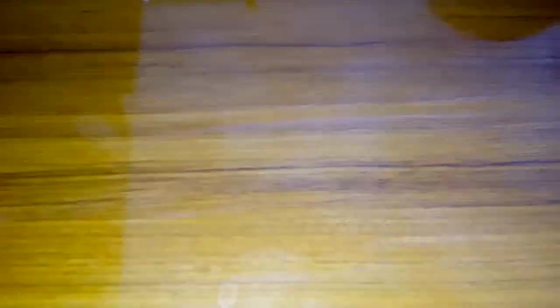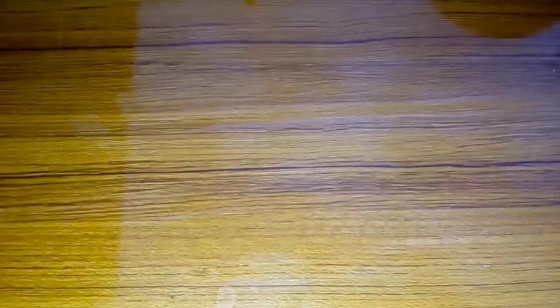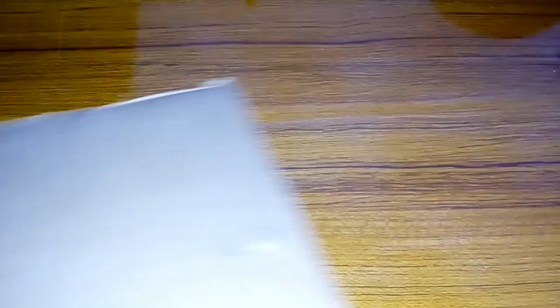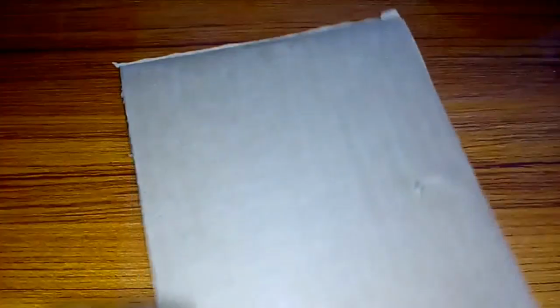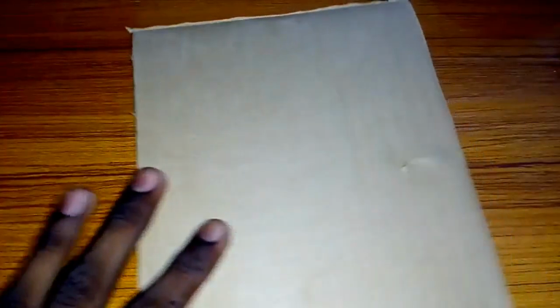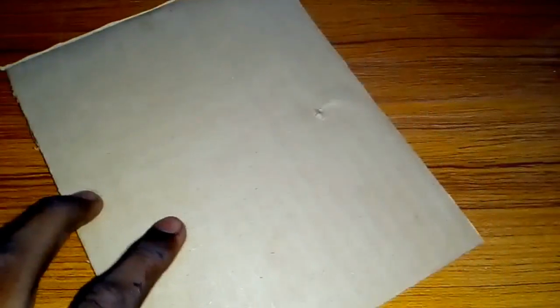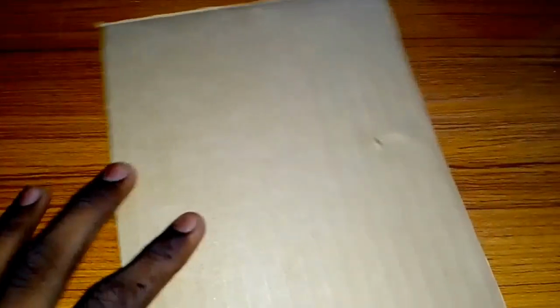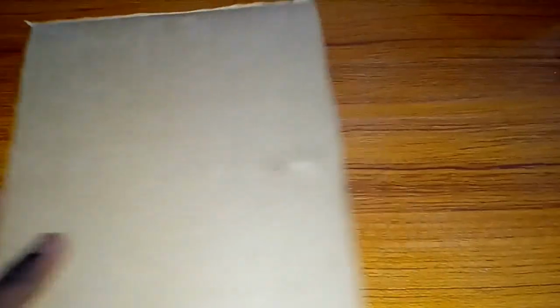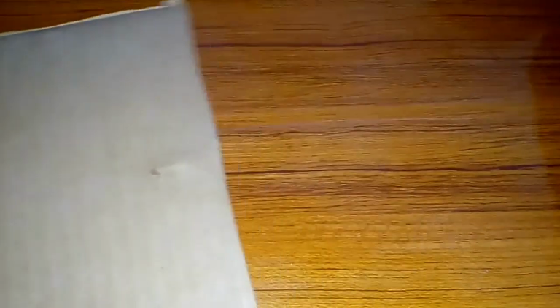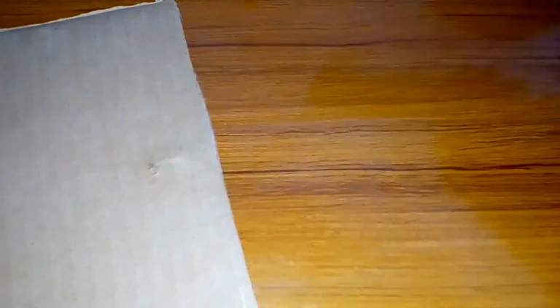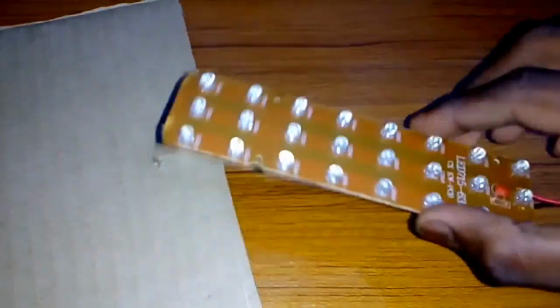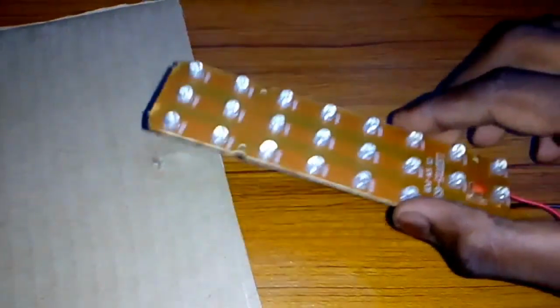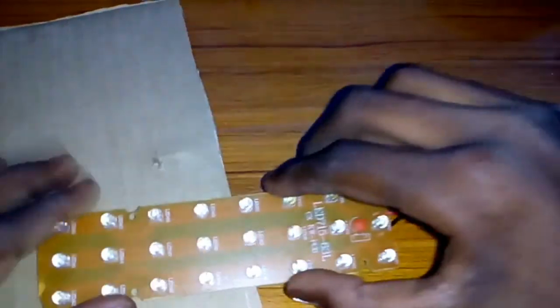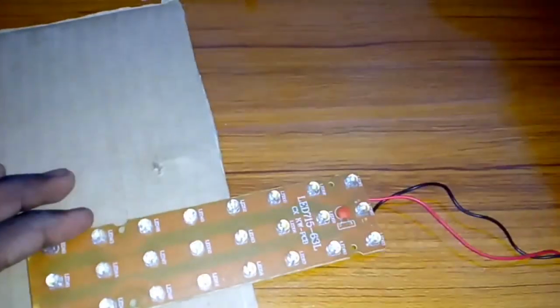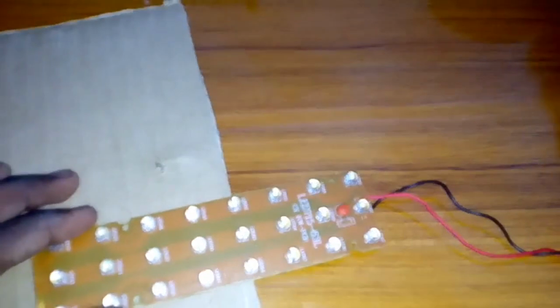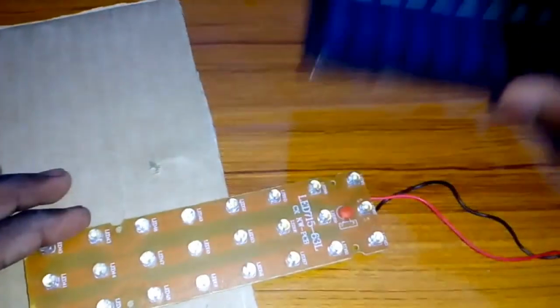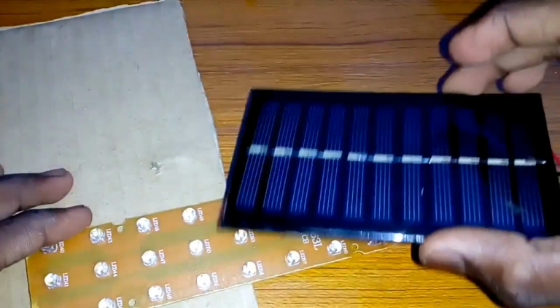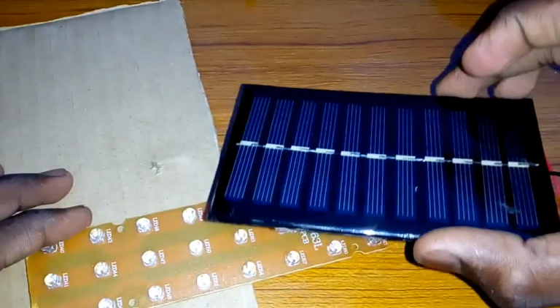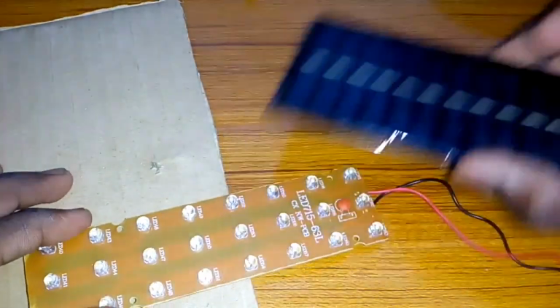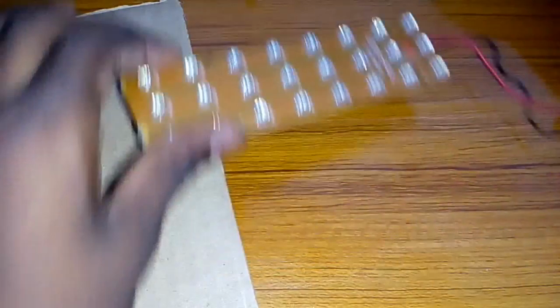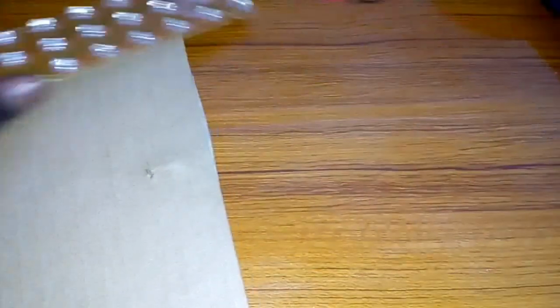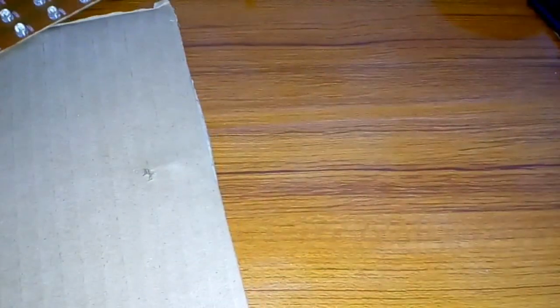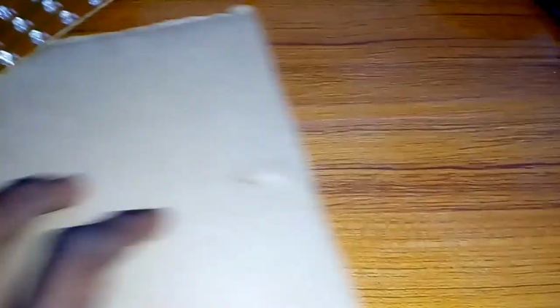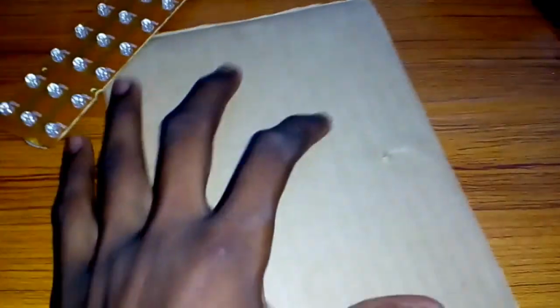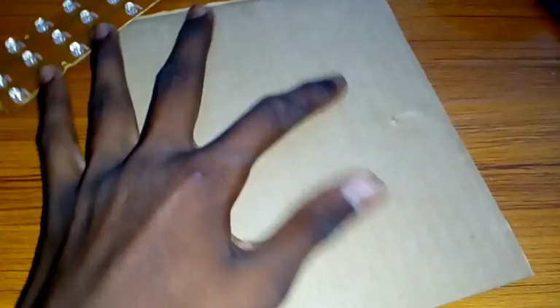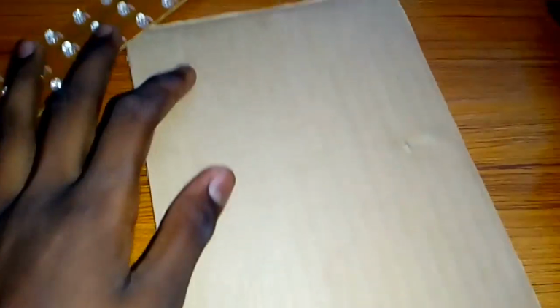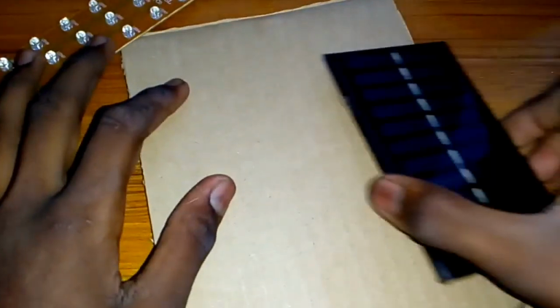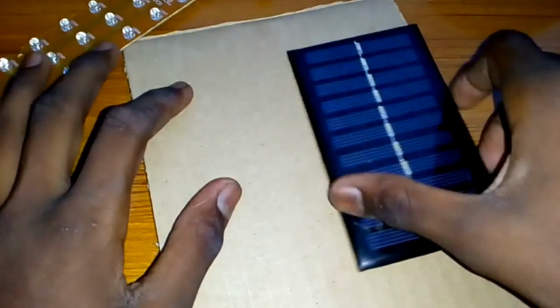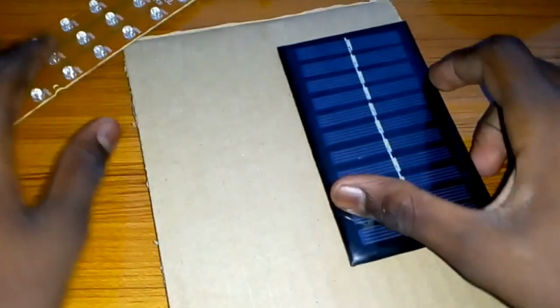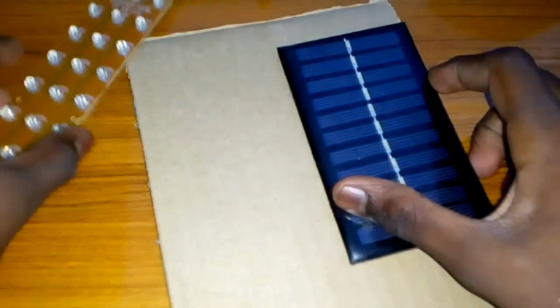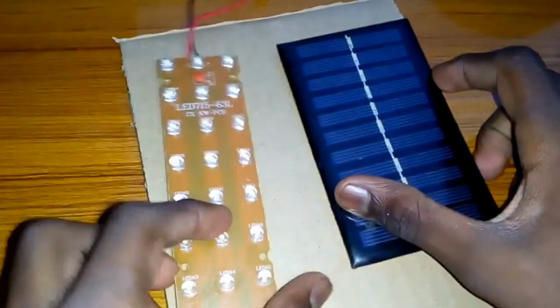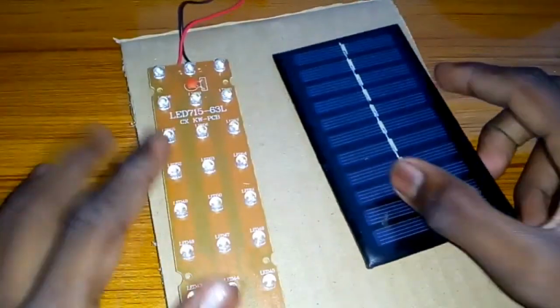If you want to grab some cardboard sheet — this is a LED light. This is a 5.5 volt solar board, DC. This is a LED light on the cardboard sheet.